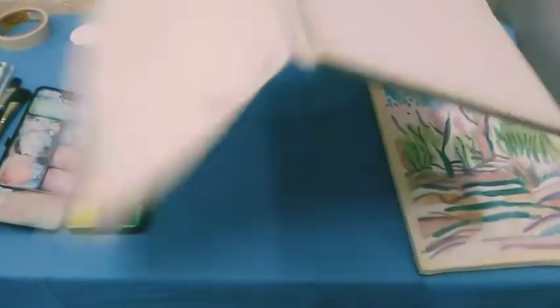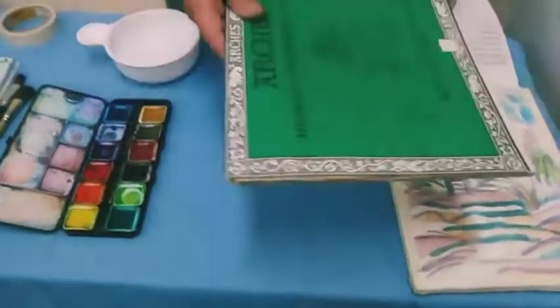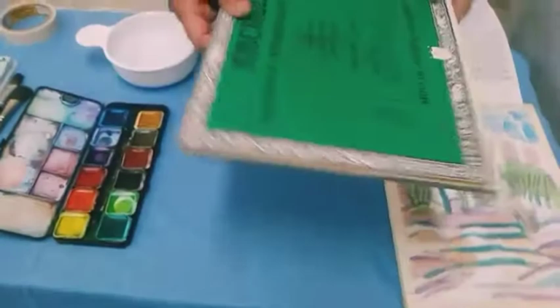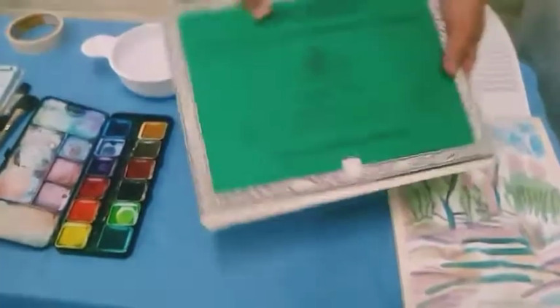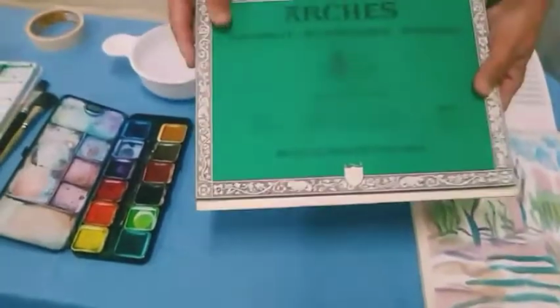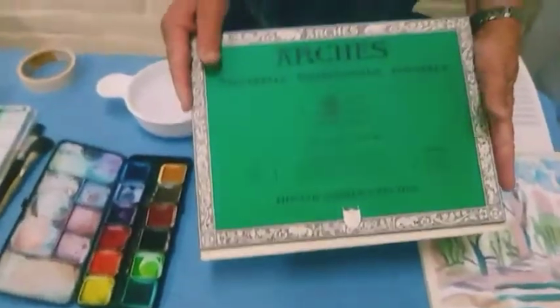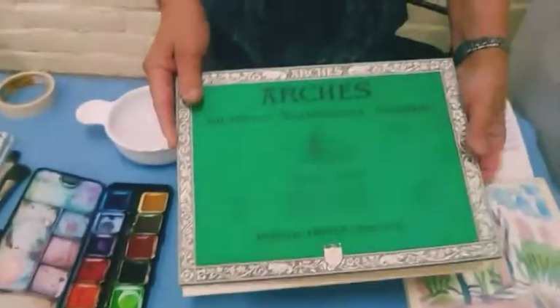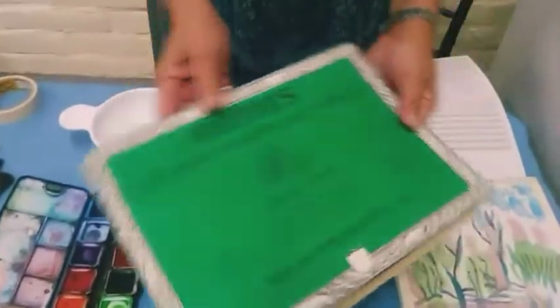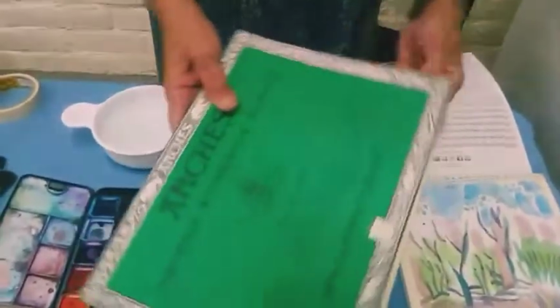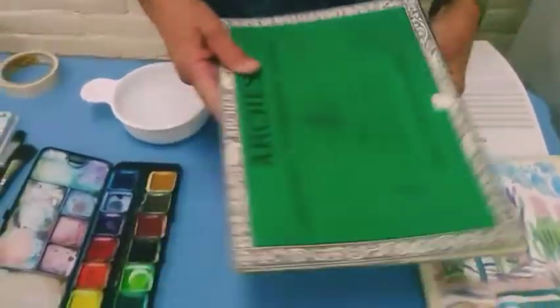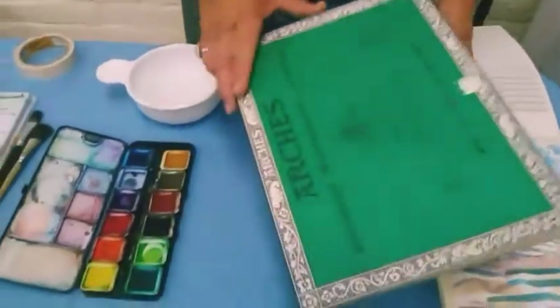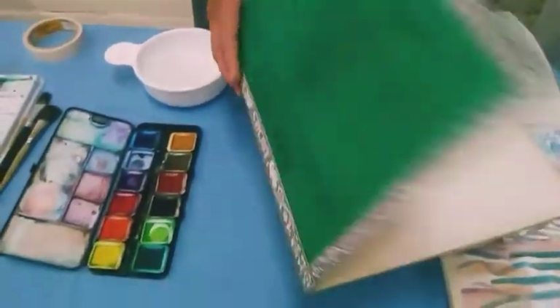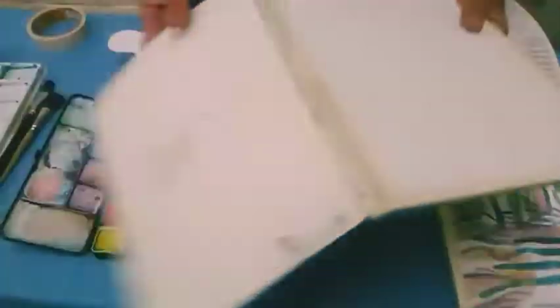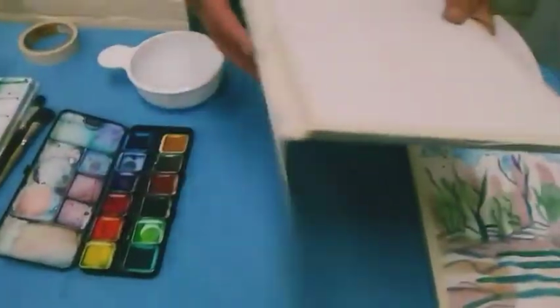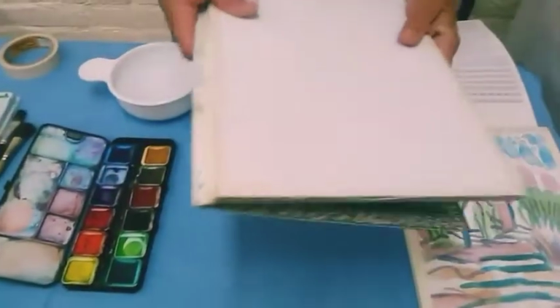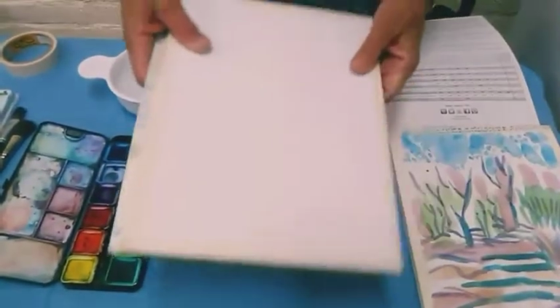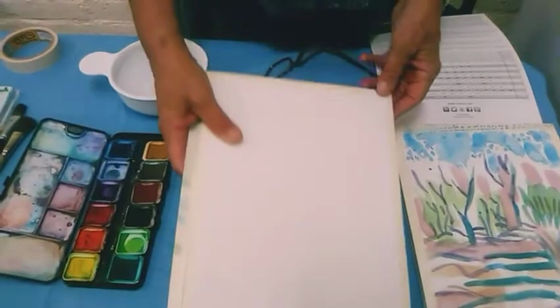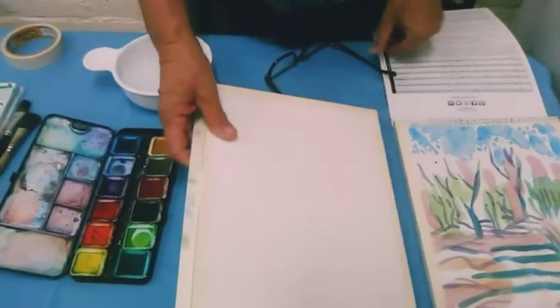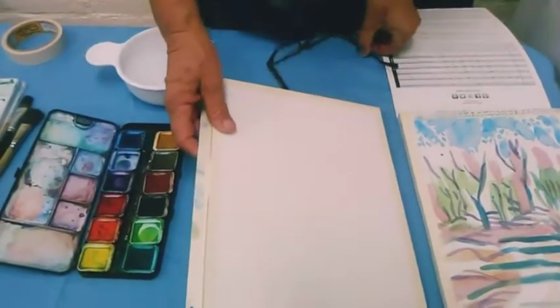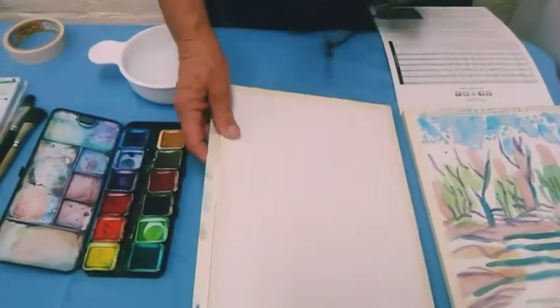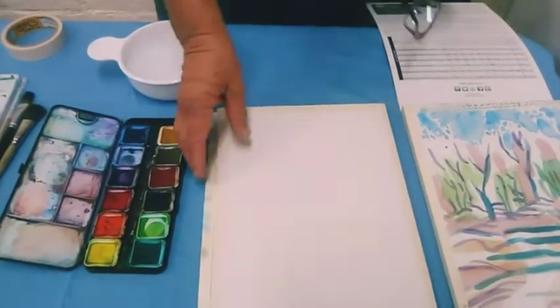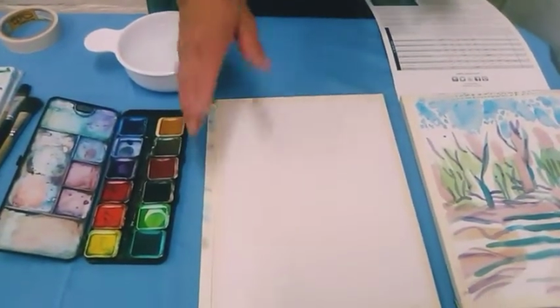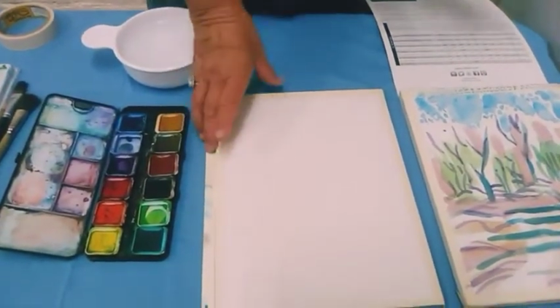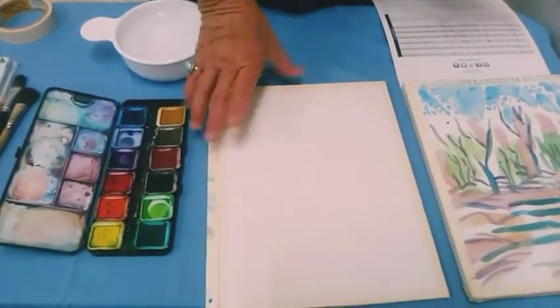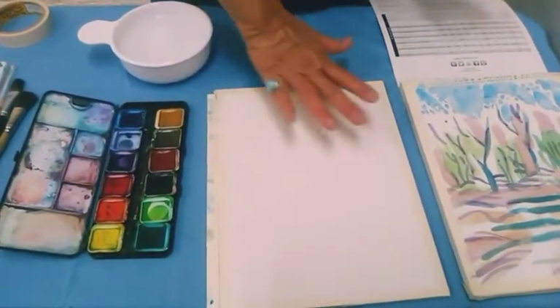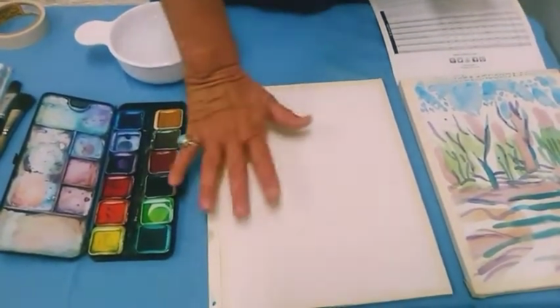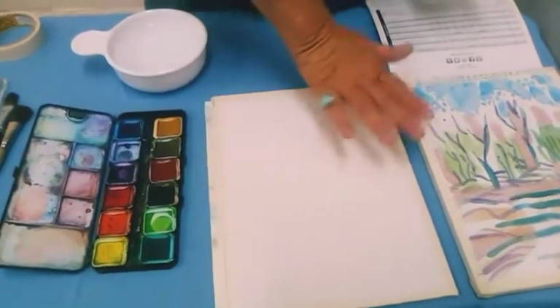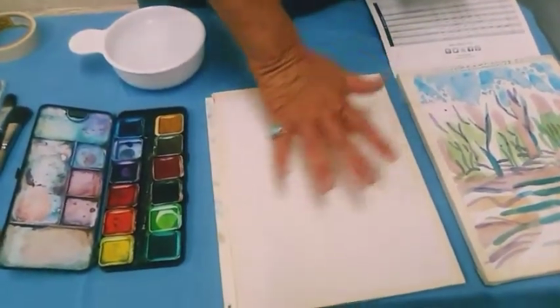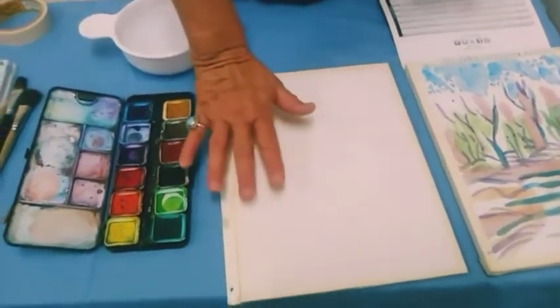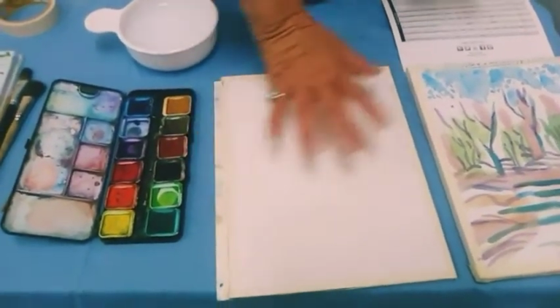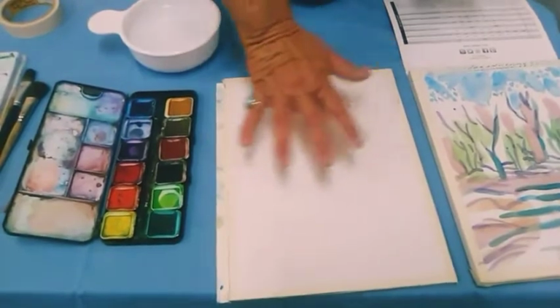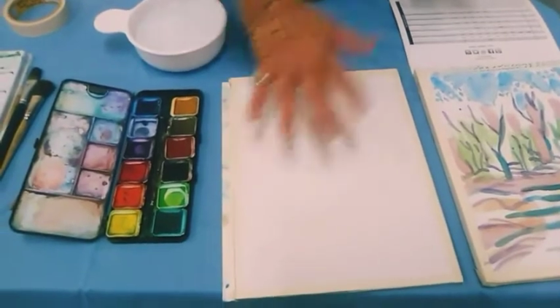I personally like Arche, the French brand, because this is nice paper. You don't need to spend the money on that paper, but it's always tight and it always works very nicely when it gets wet.